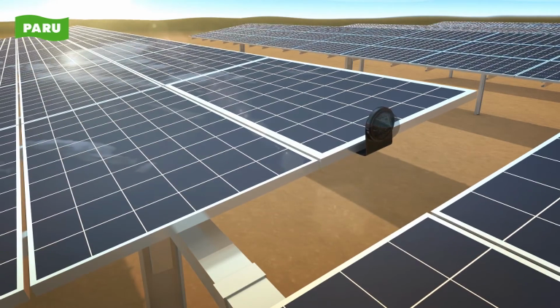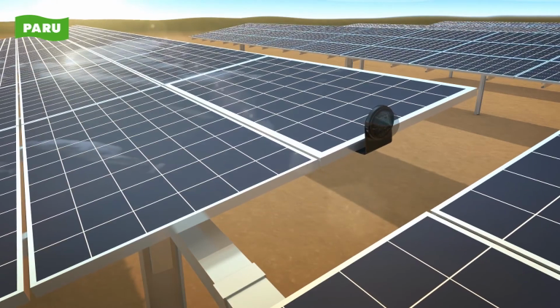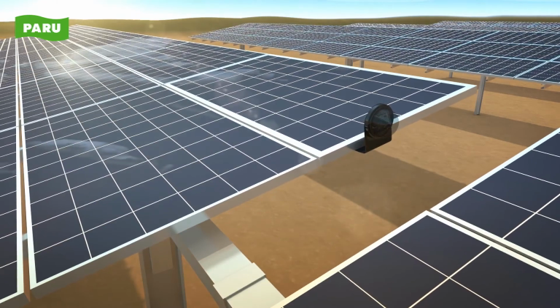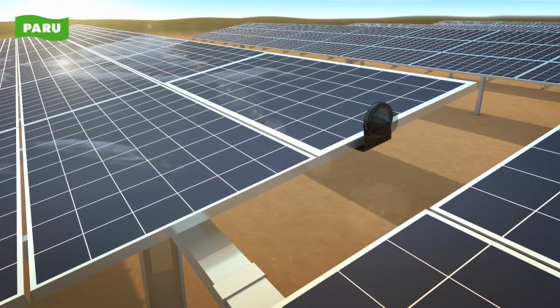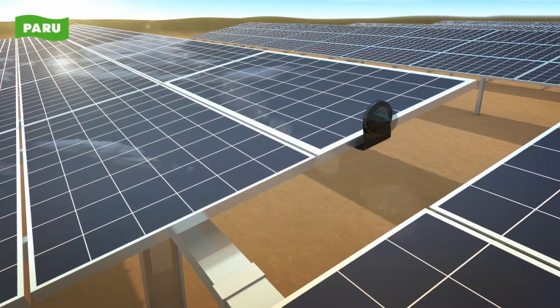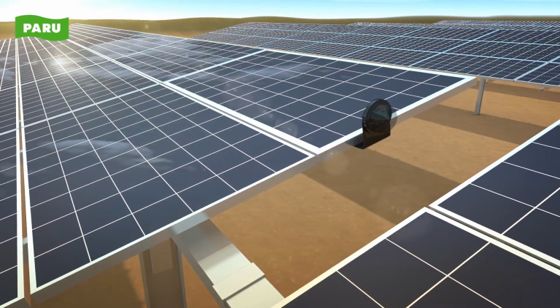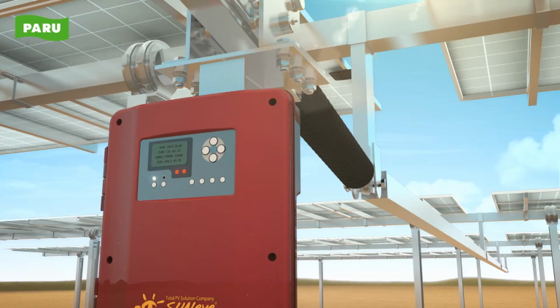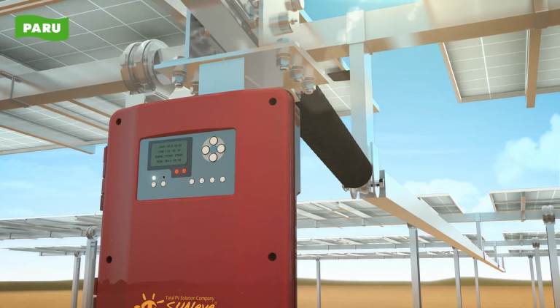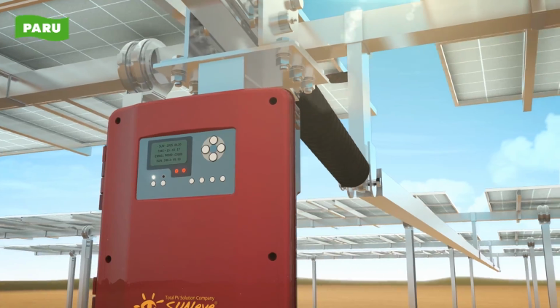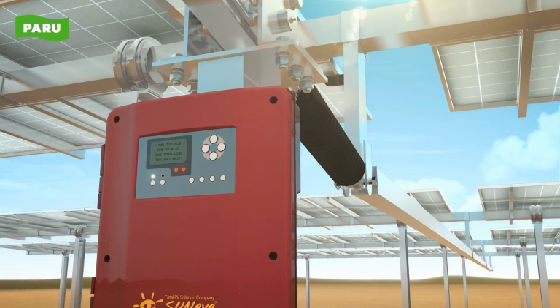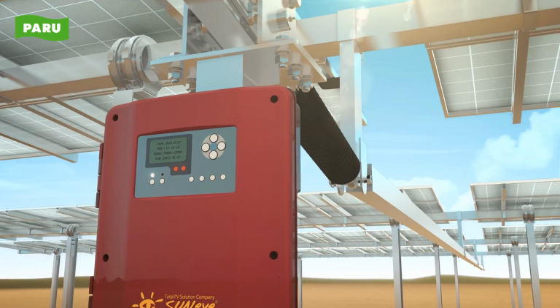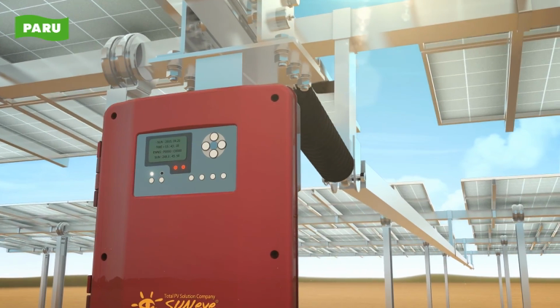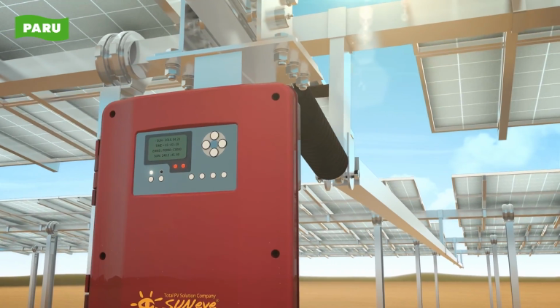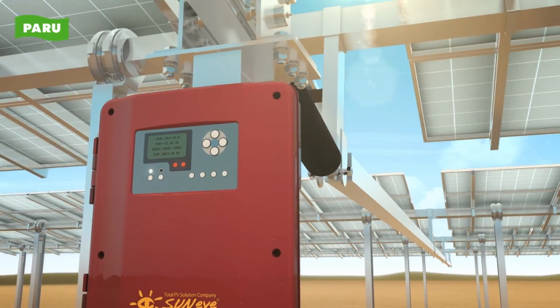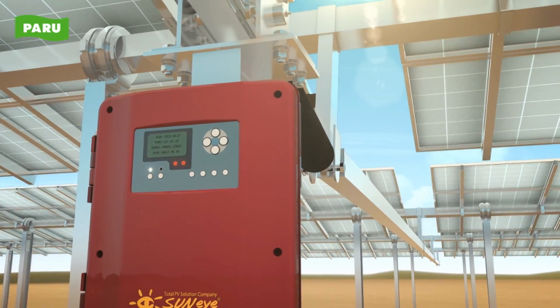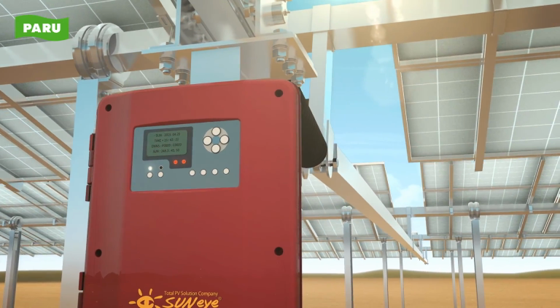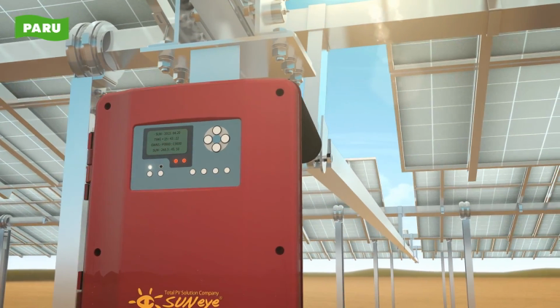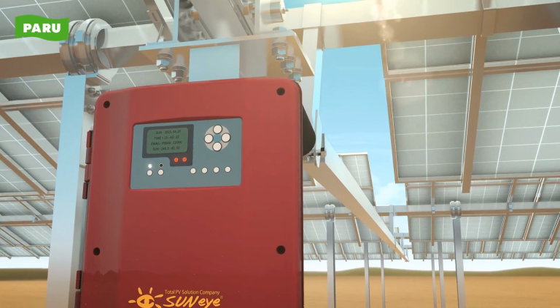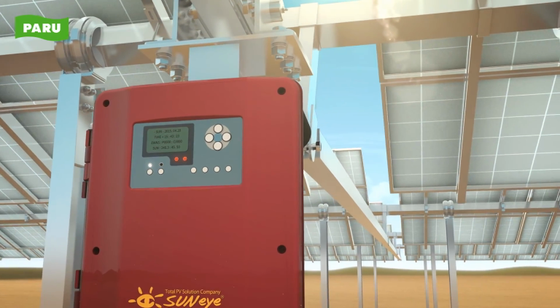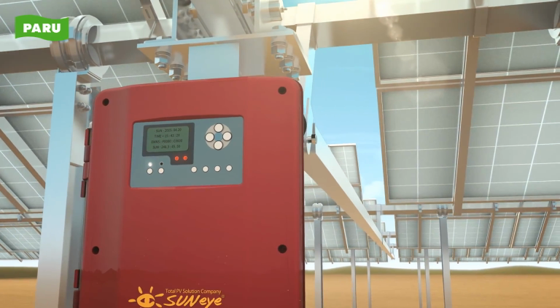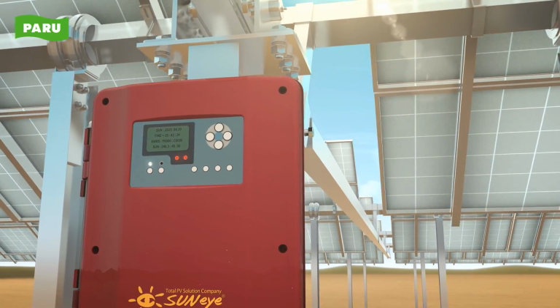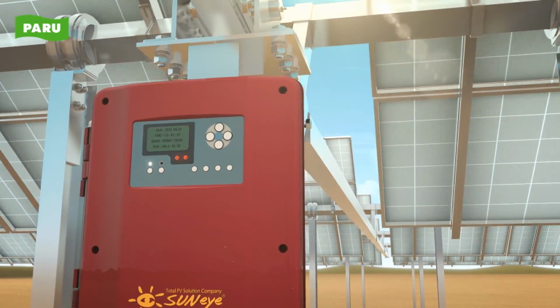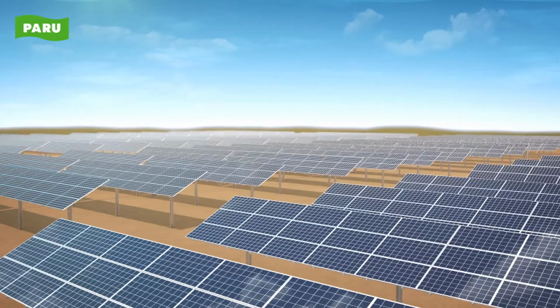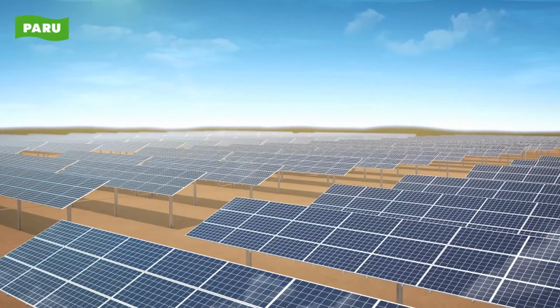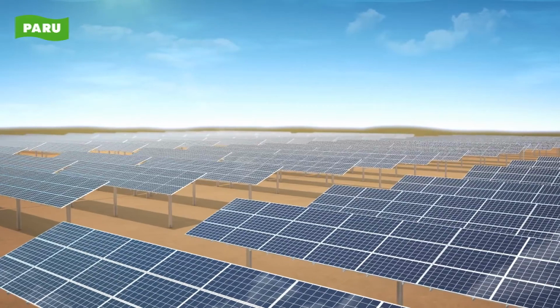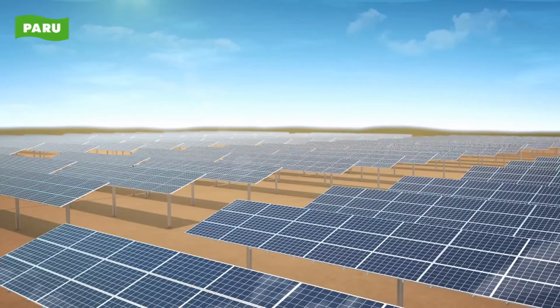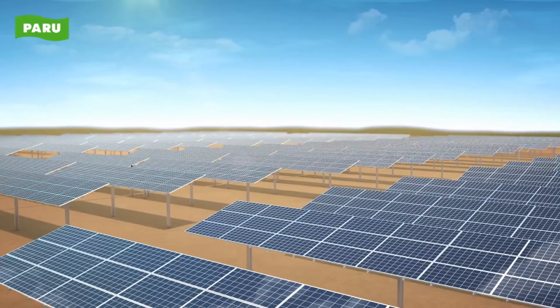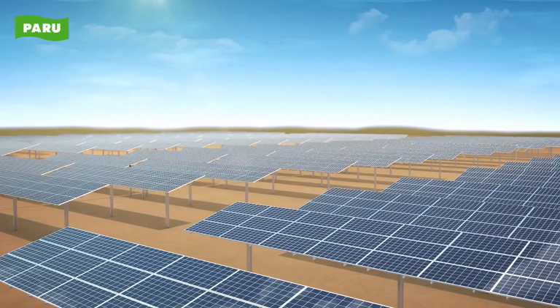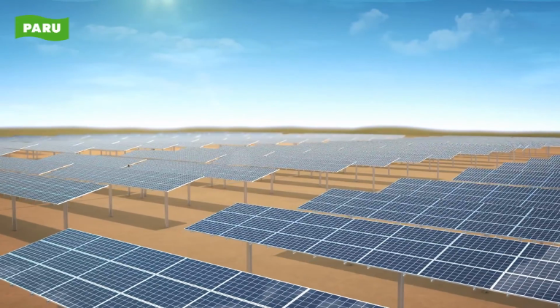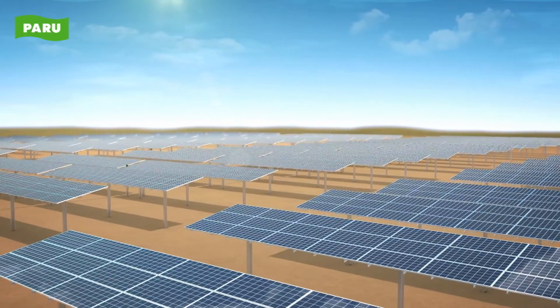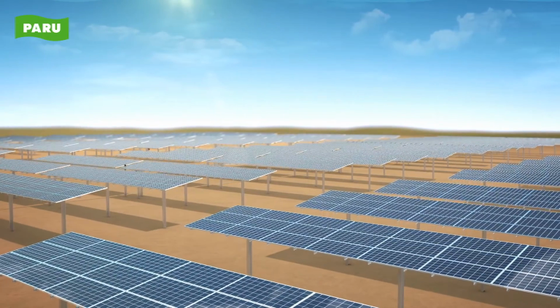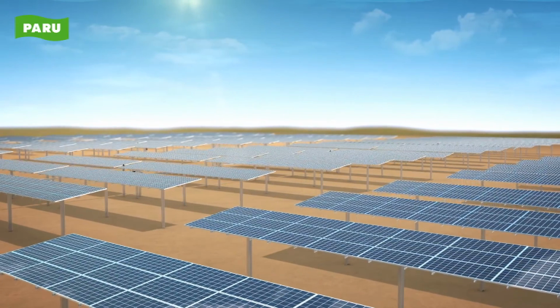Location data of the Sun transmitted from the tracking sensor is sent to the controller. The controller then sends a signal based on the data transmitted from the tracking sensor.